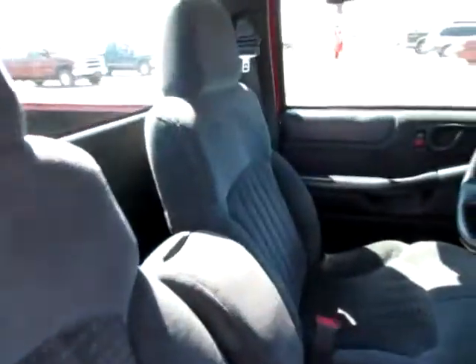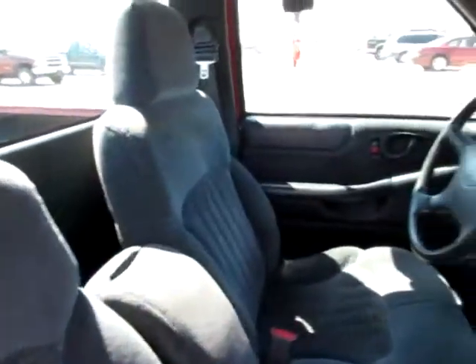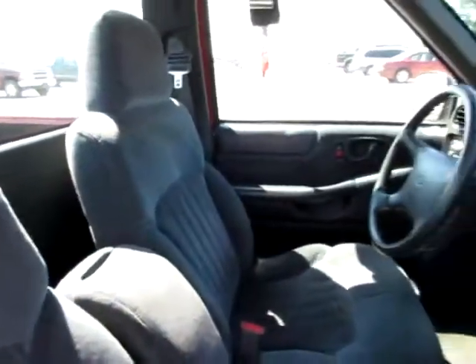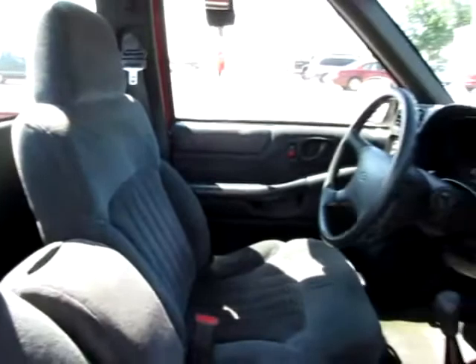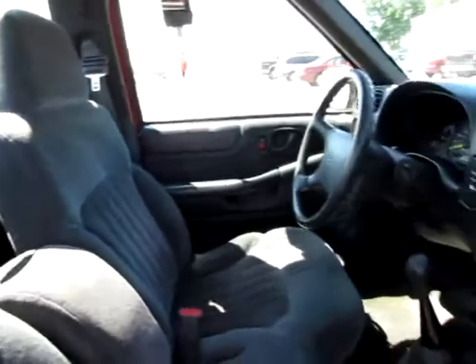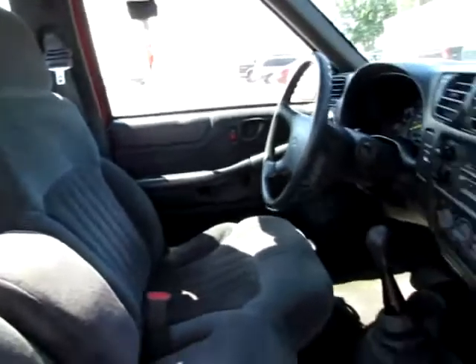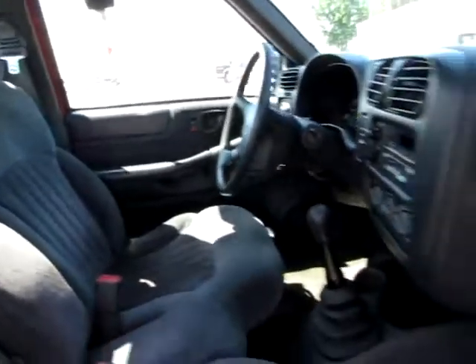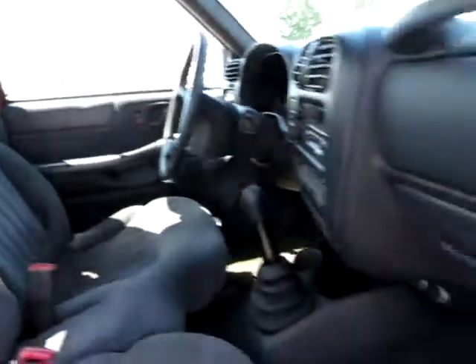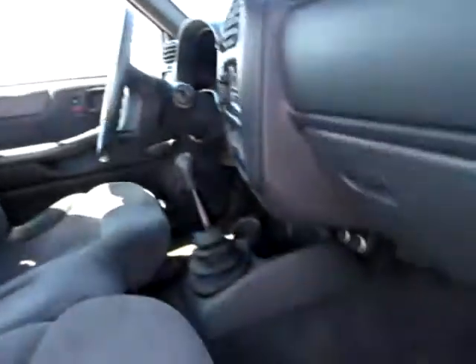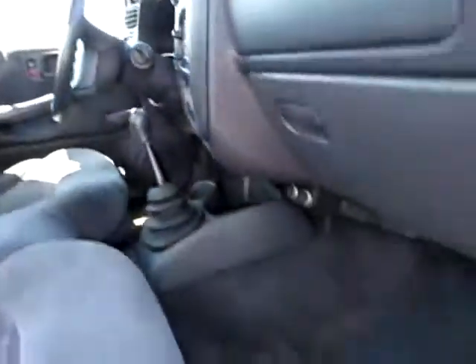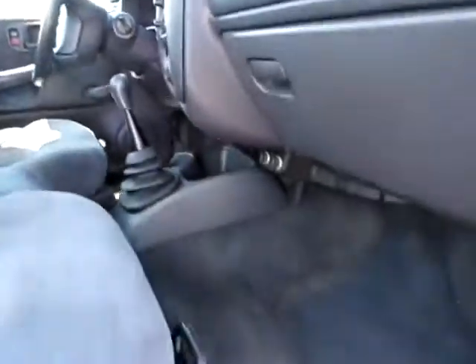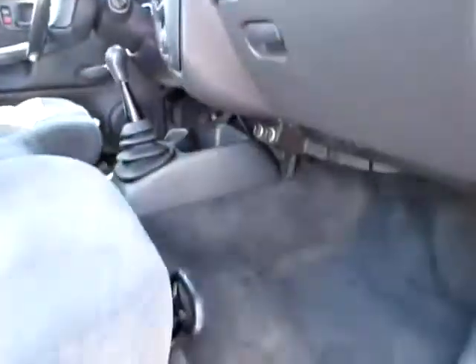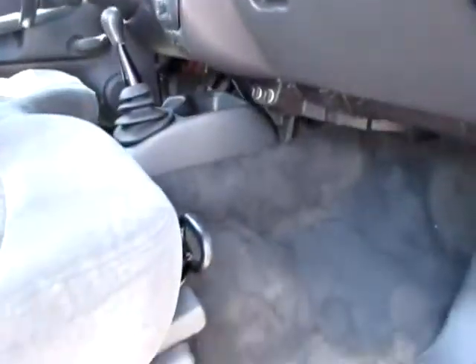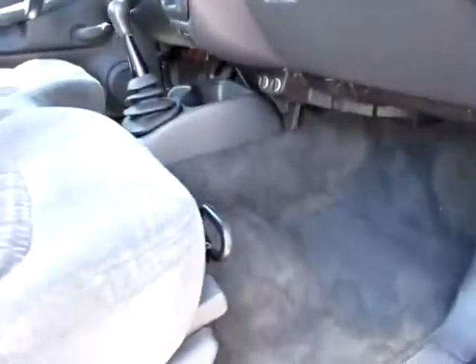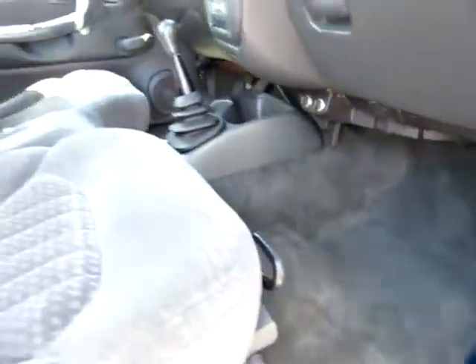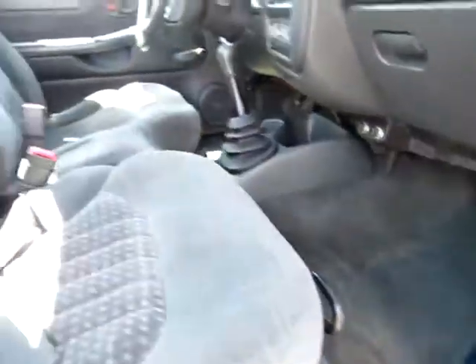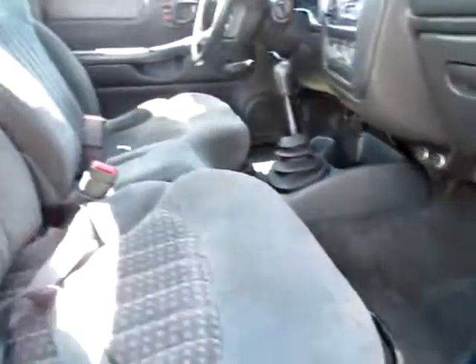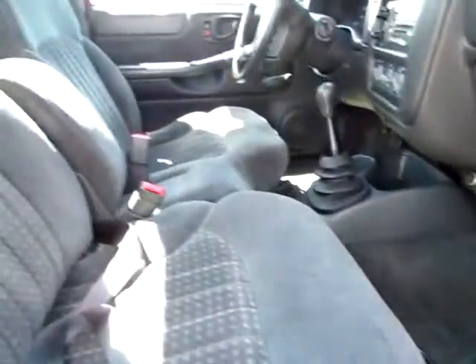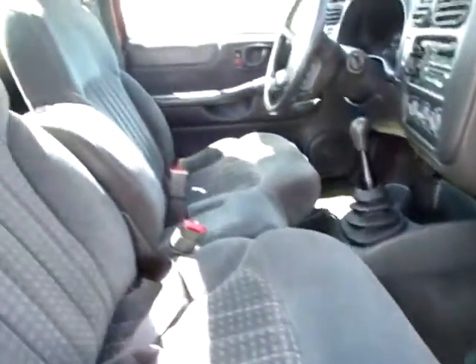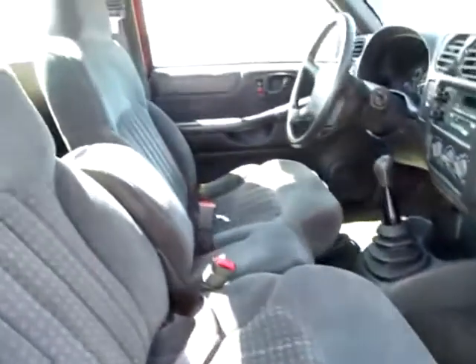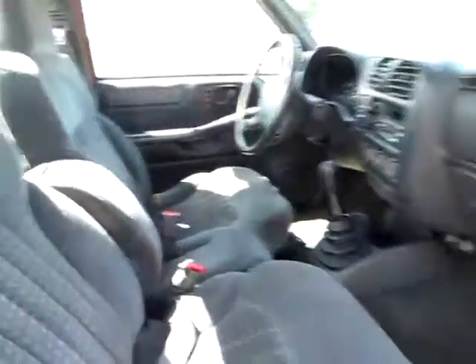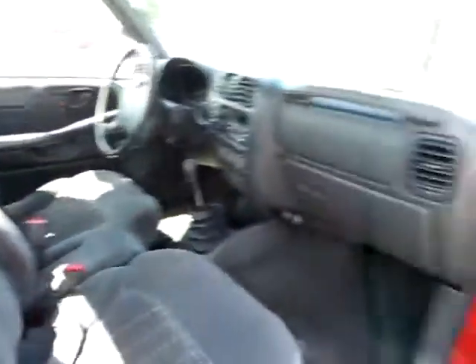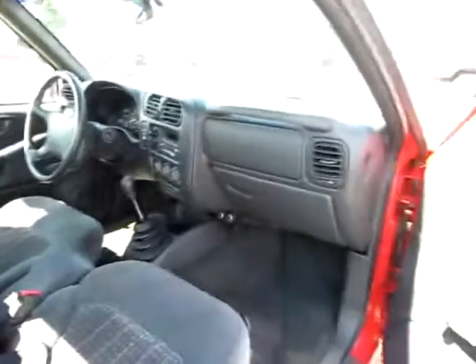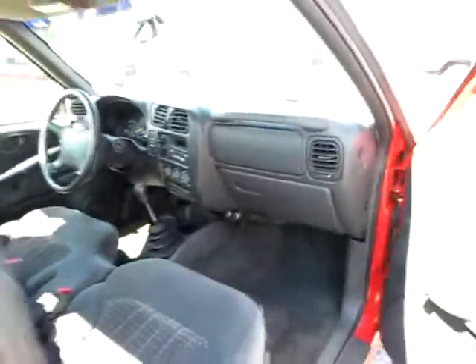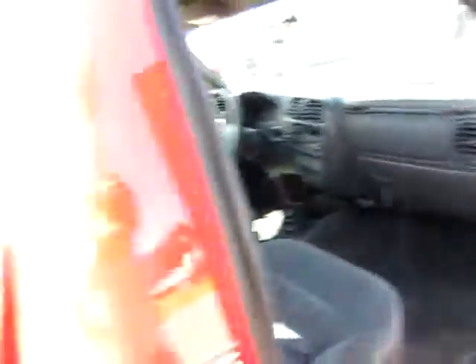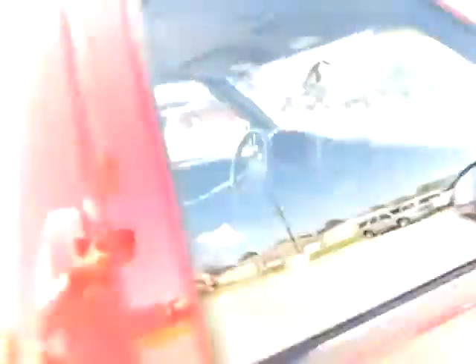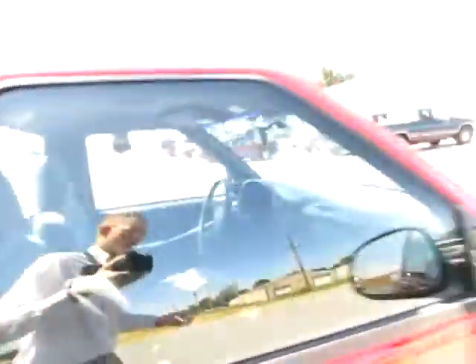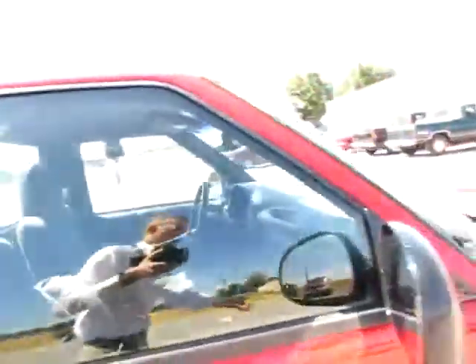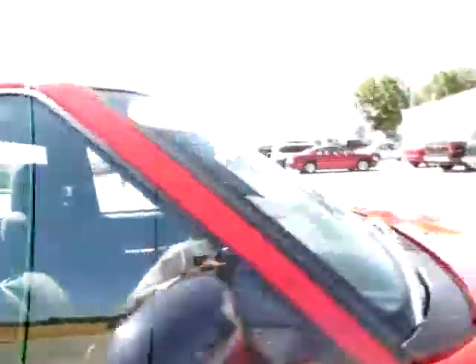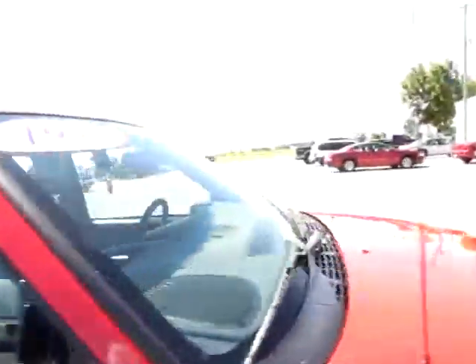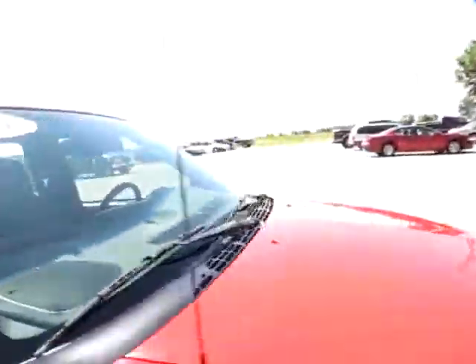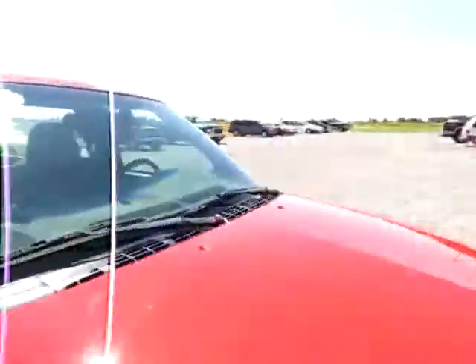The interior is very clean, actually. Even the floors. It's a manual stick shift, which helps you save on fuel.